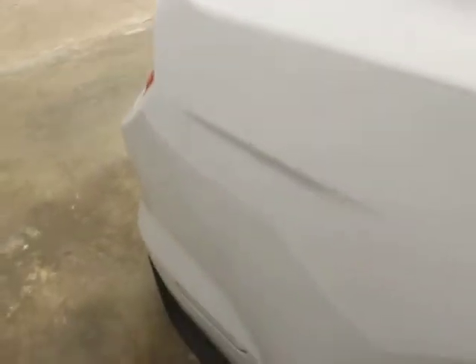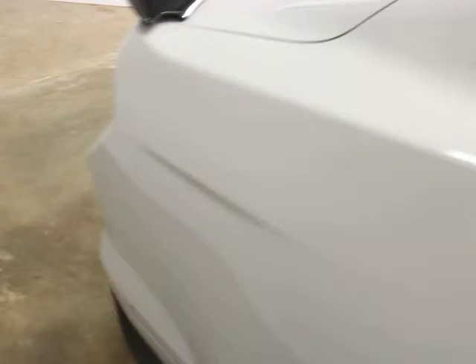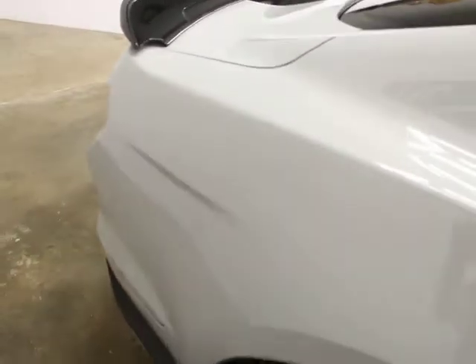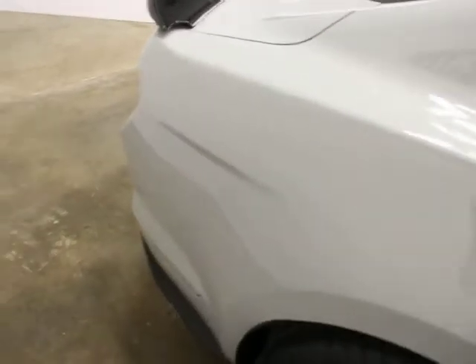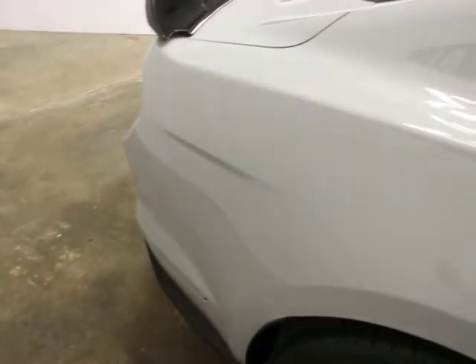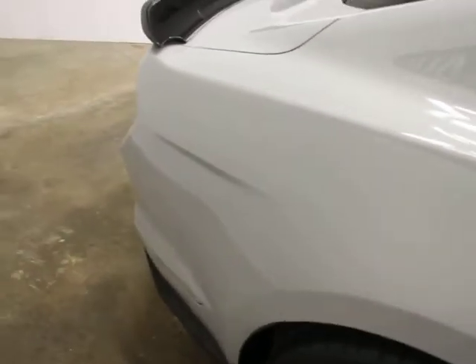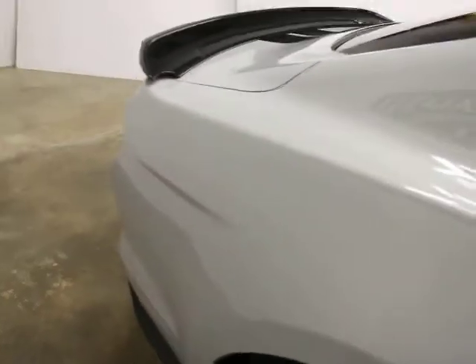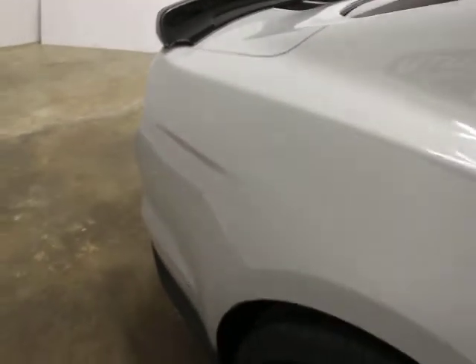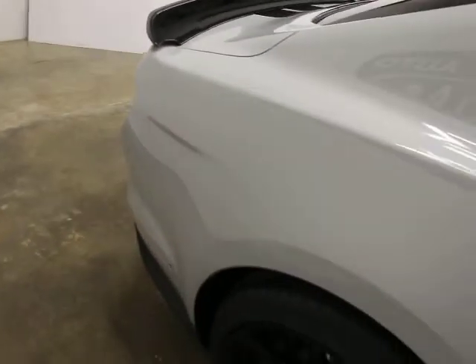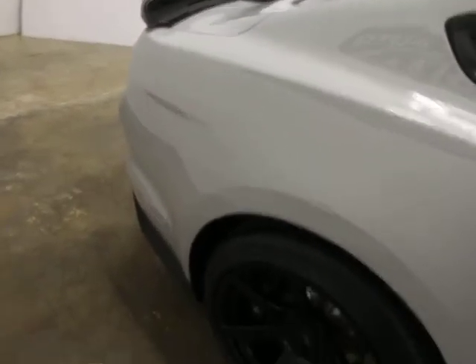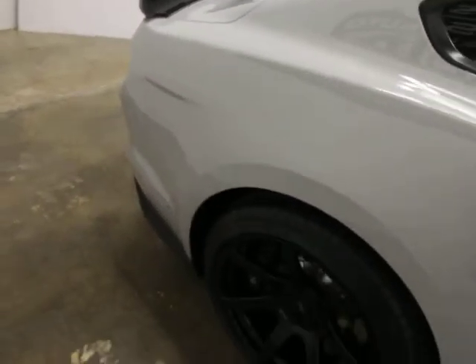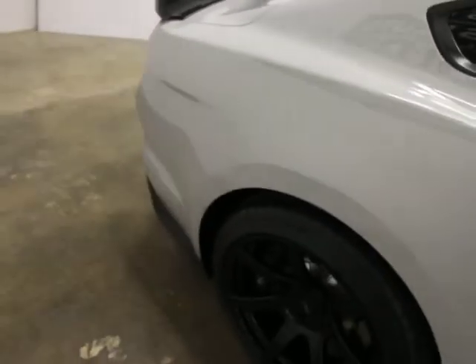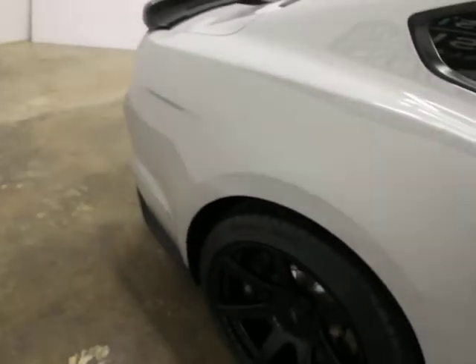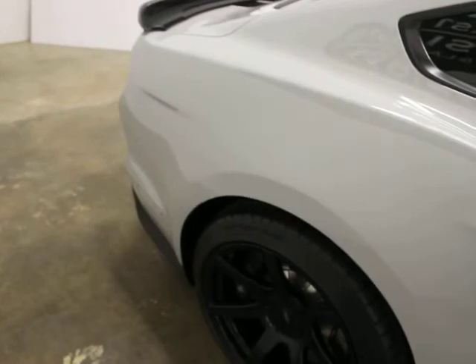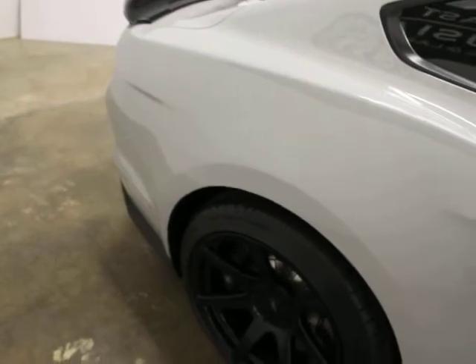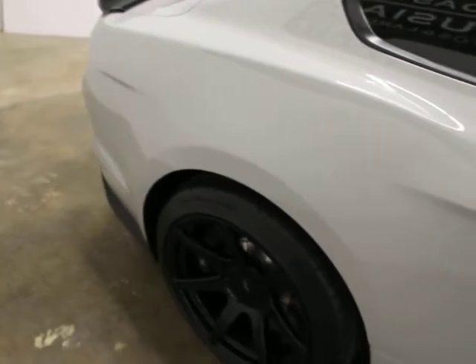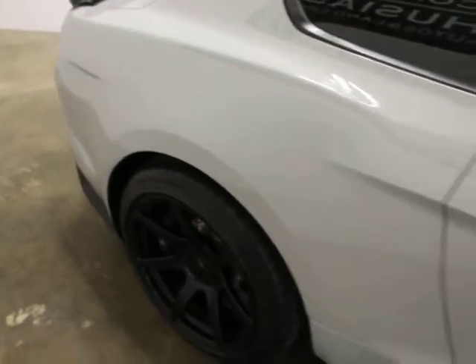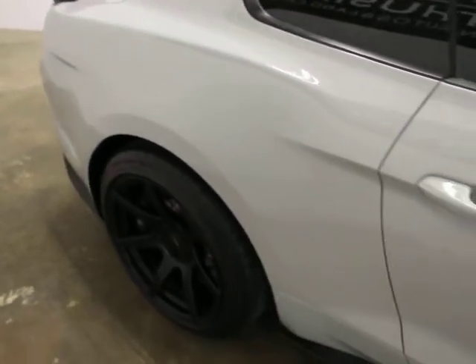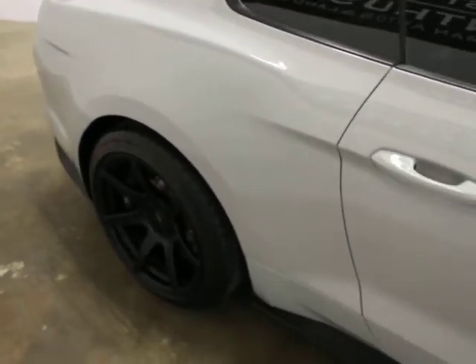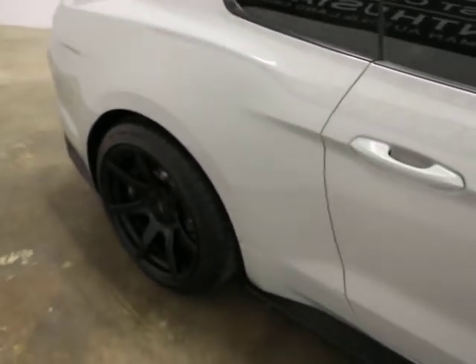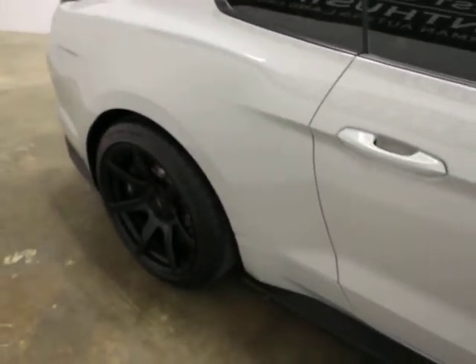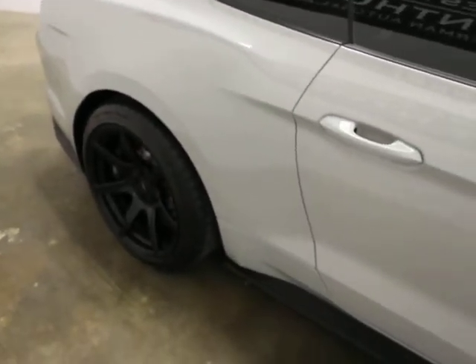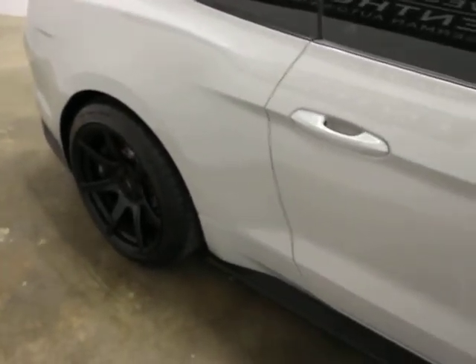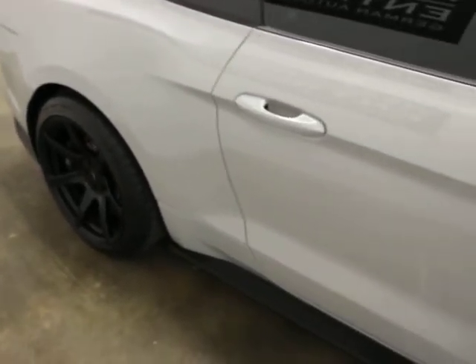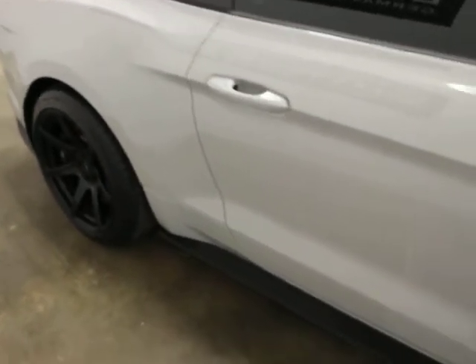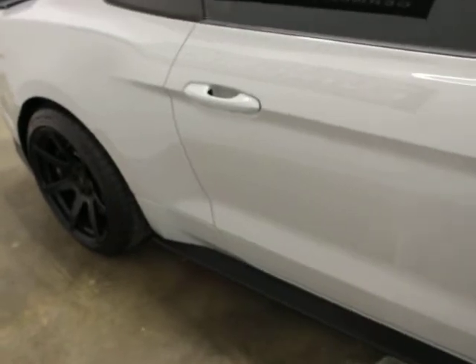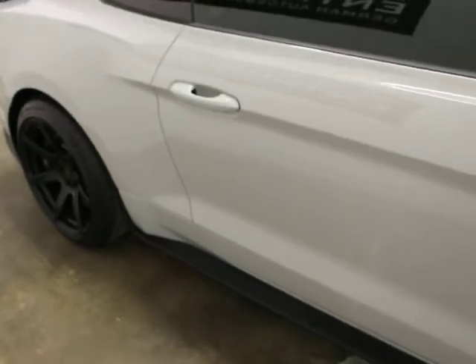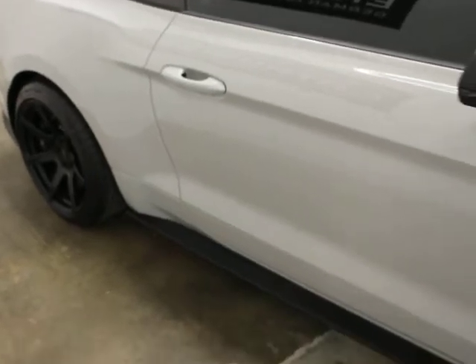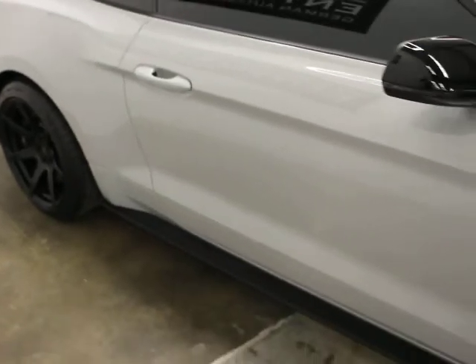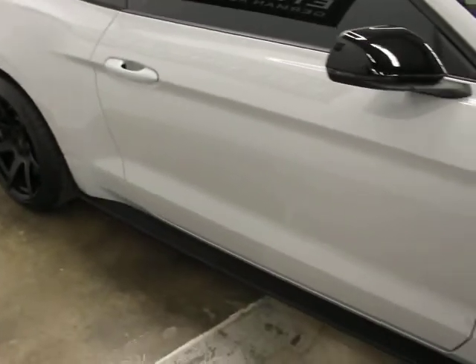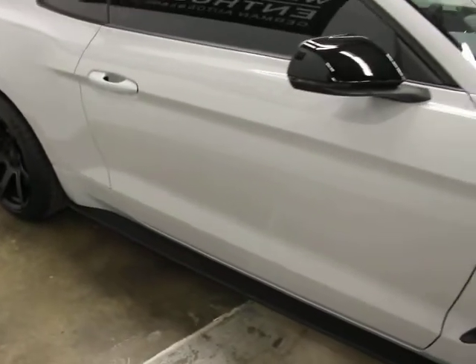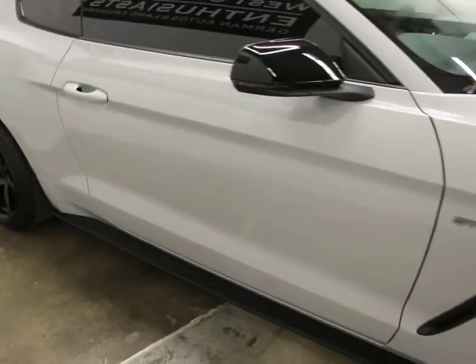If you're not familiar with these, this is where it all started — the GT350. They went to the 500 and now they're back to the 350. It's a monster of a car.